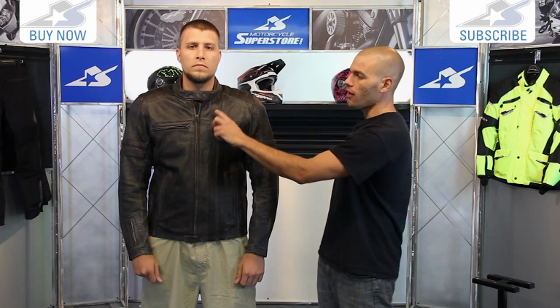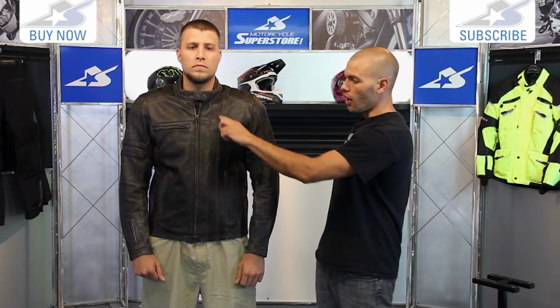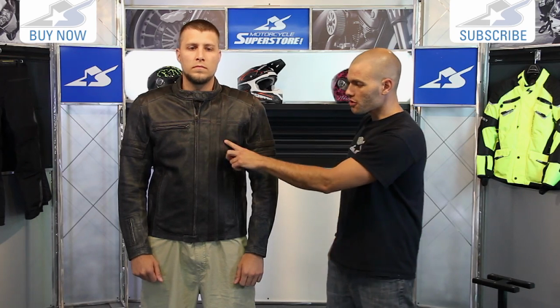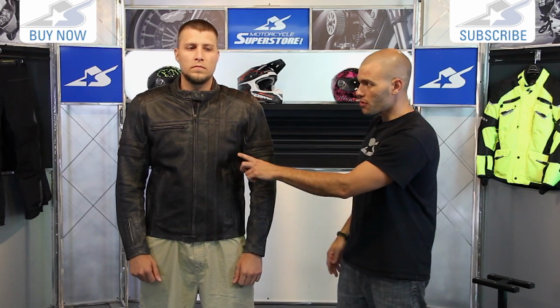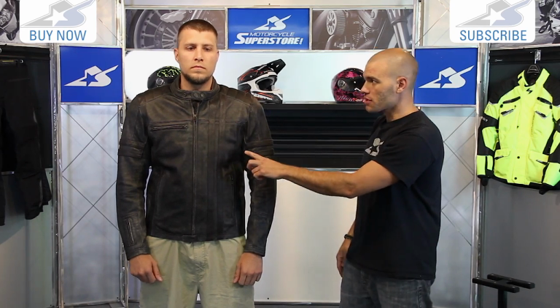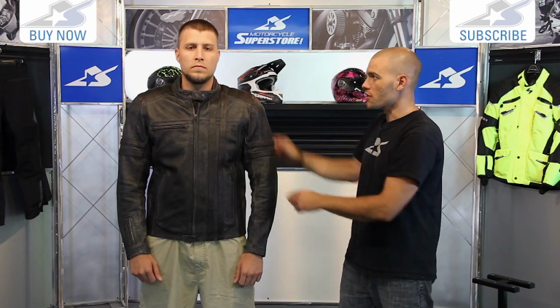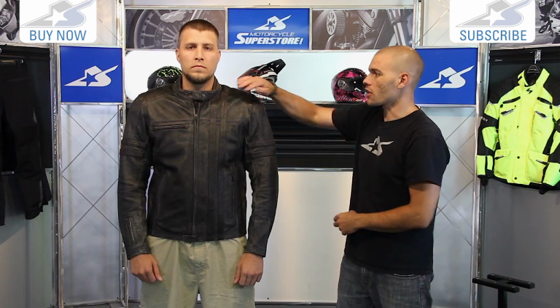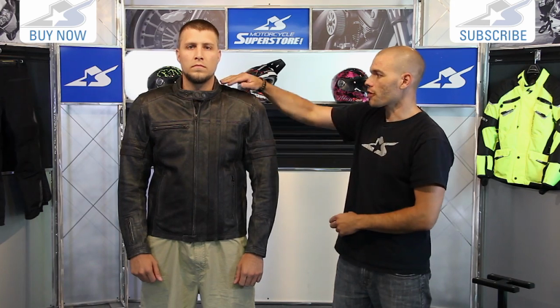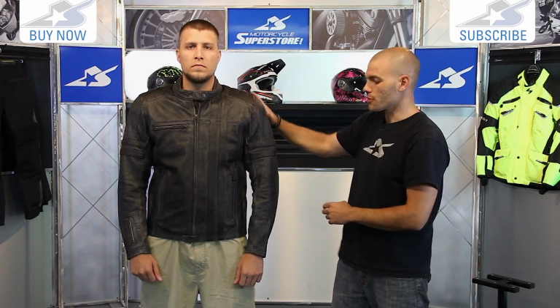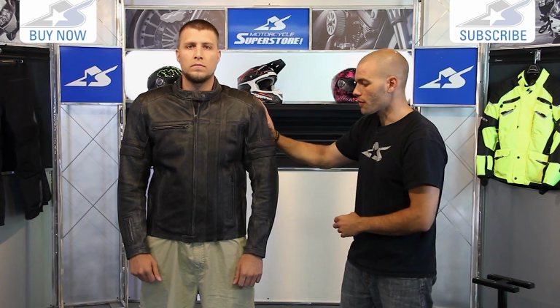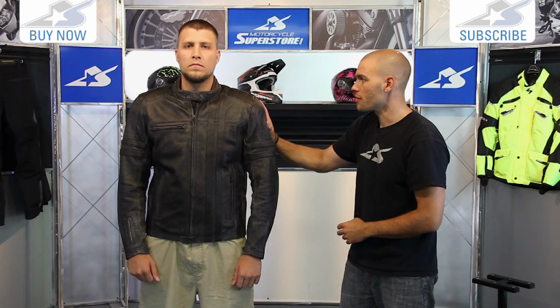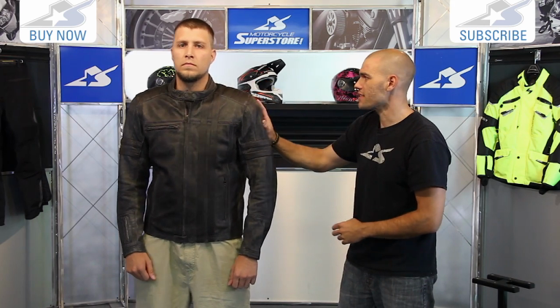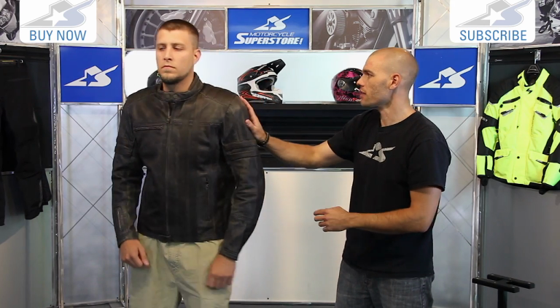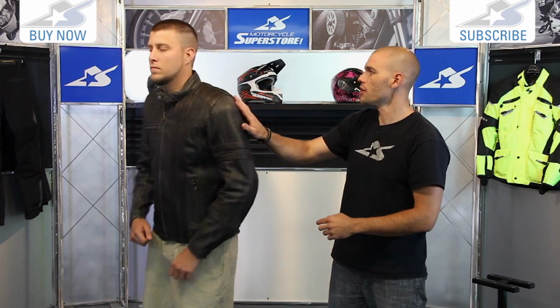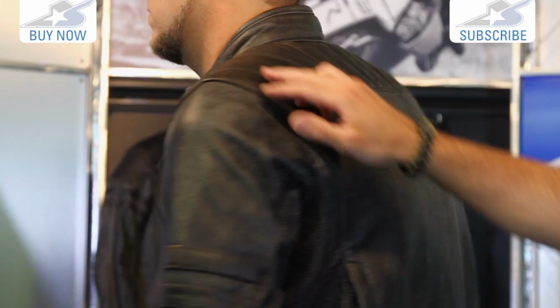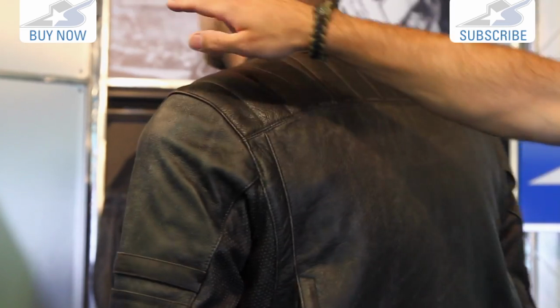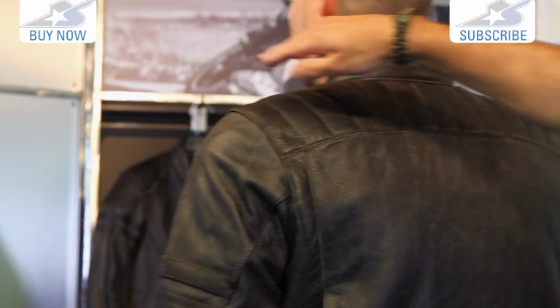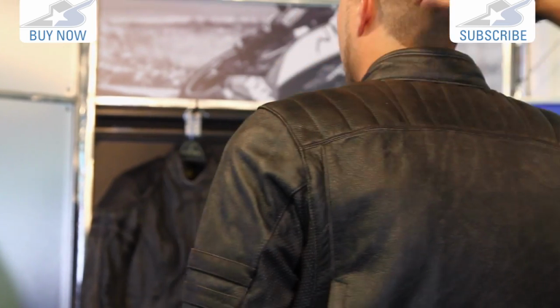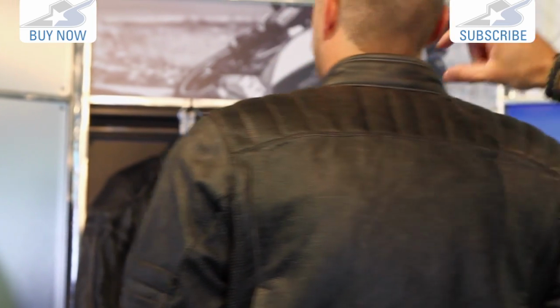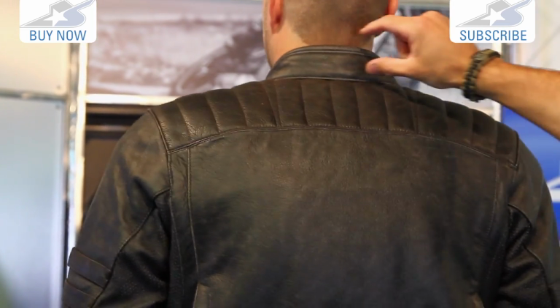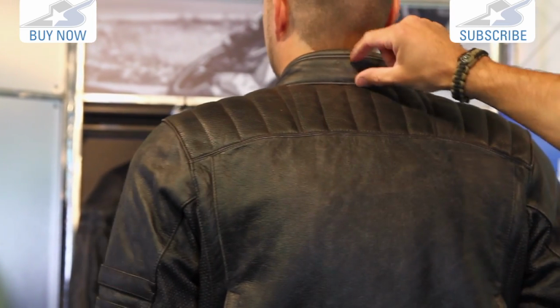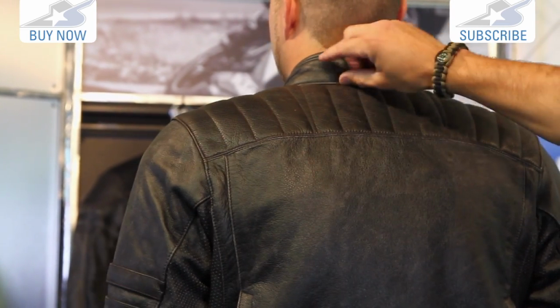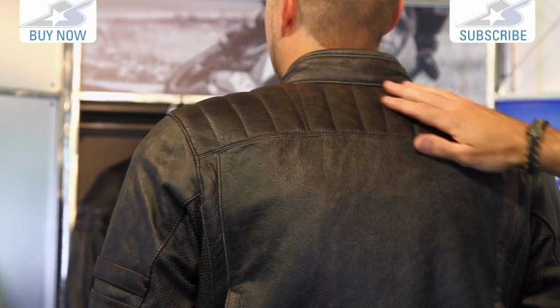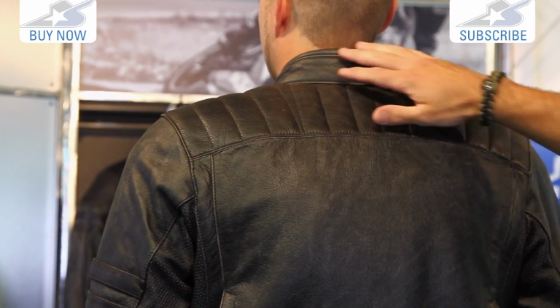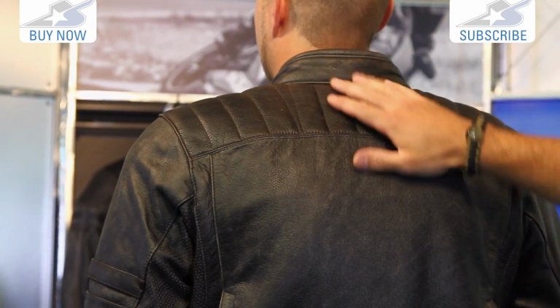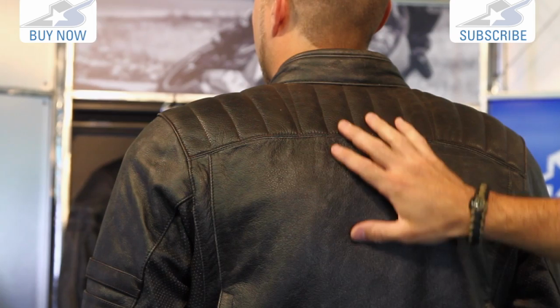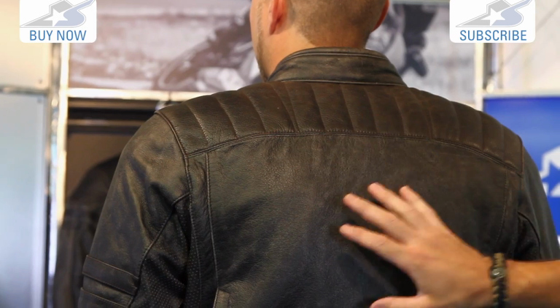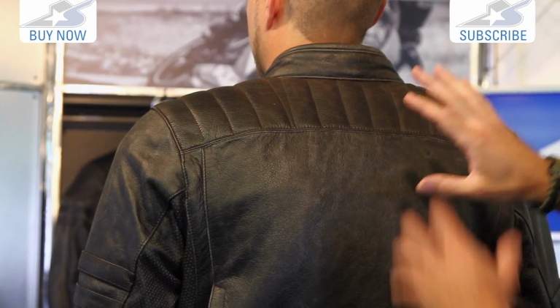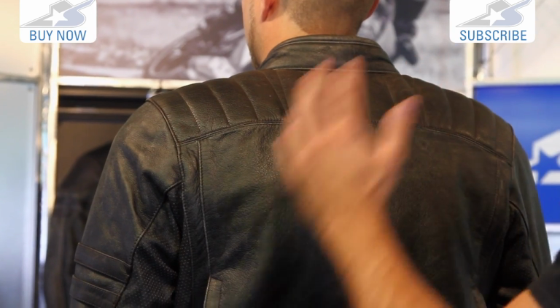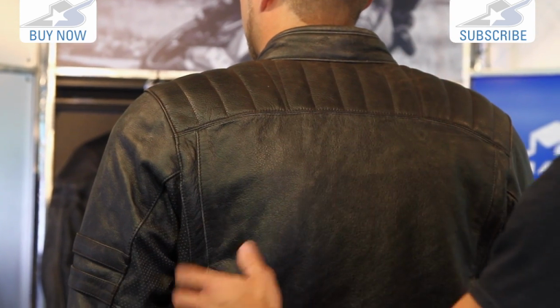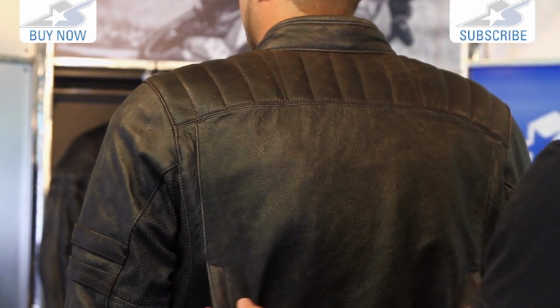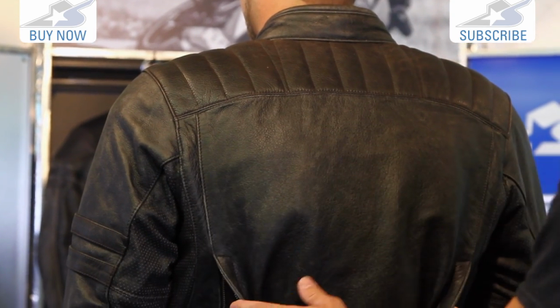Some other things to know: the collar, as we turn around to the back side, kind of raises a little bit higher. It's all leather — no textiles on the outside.